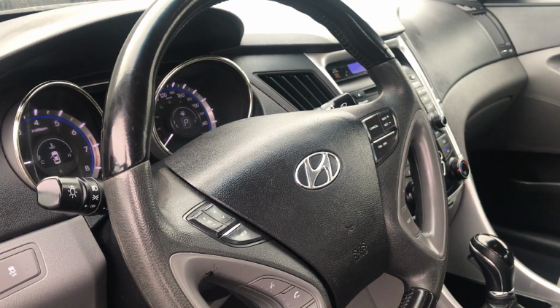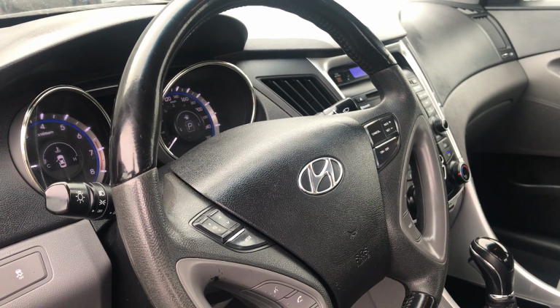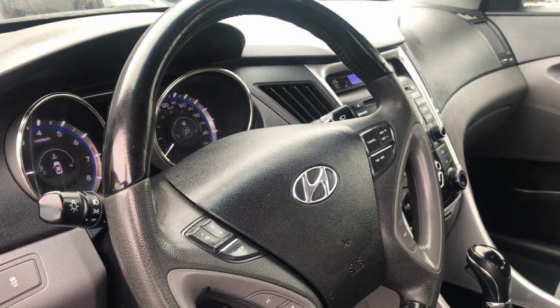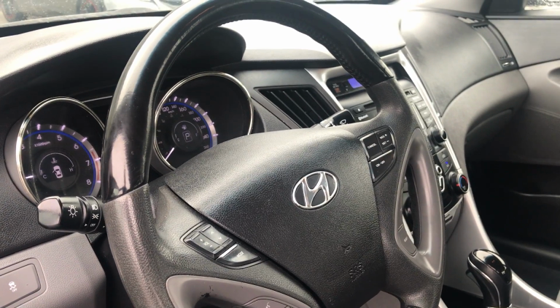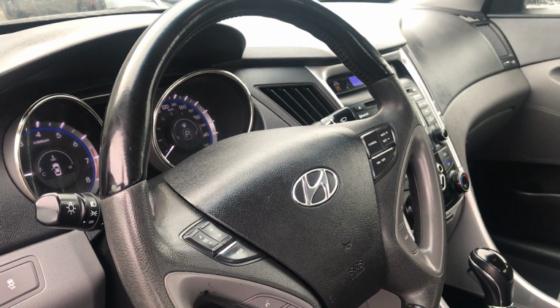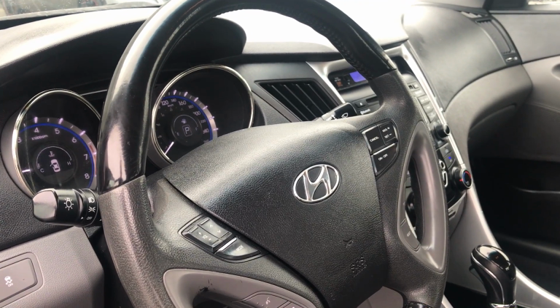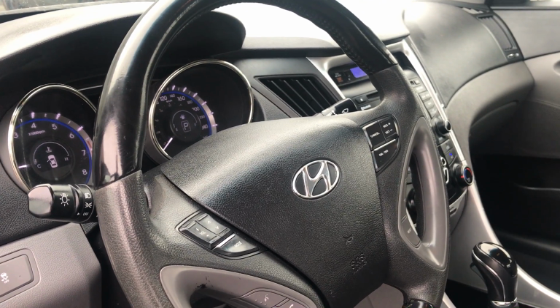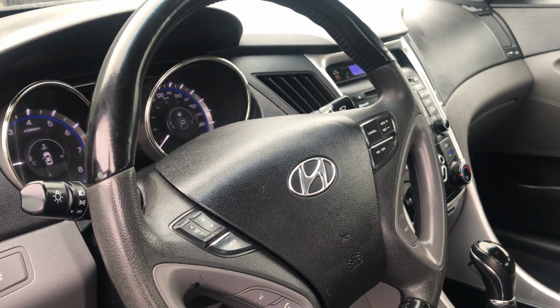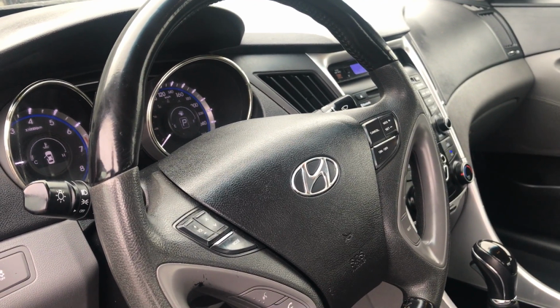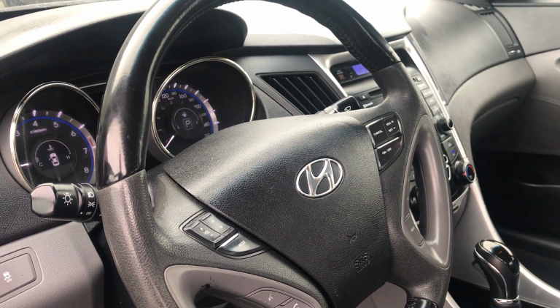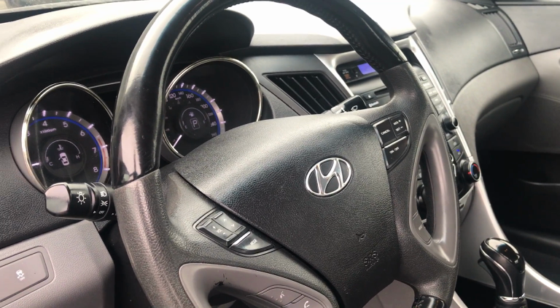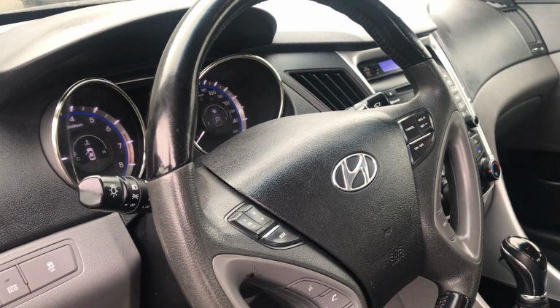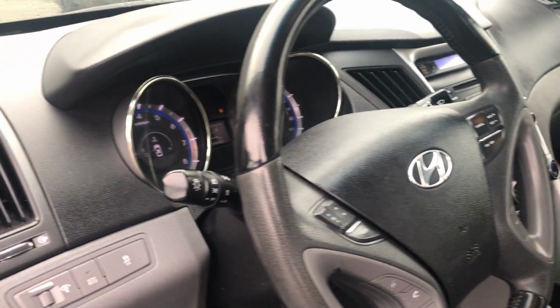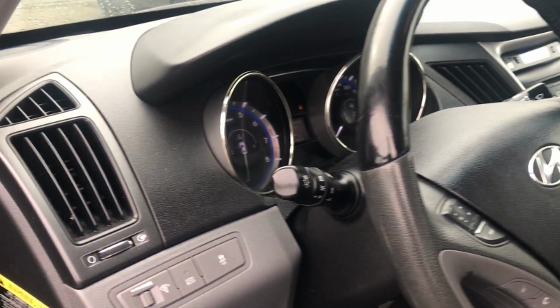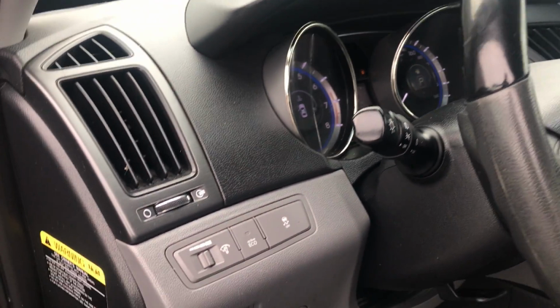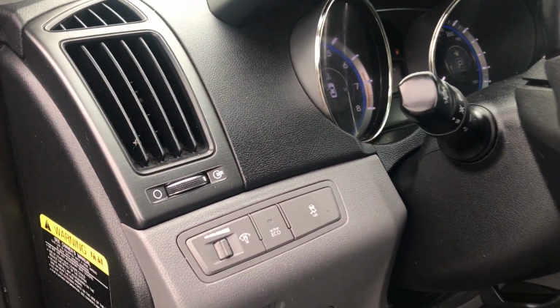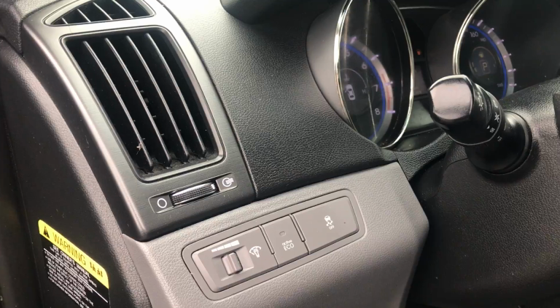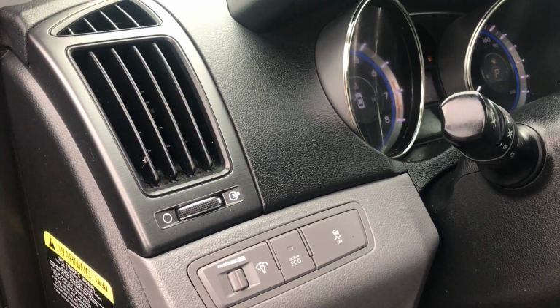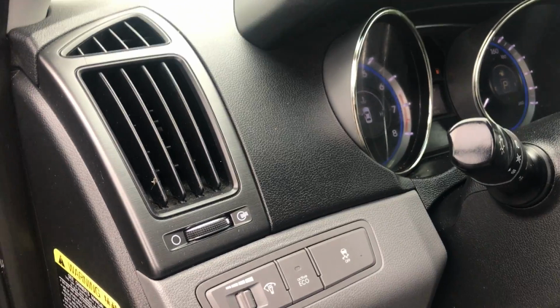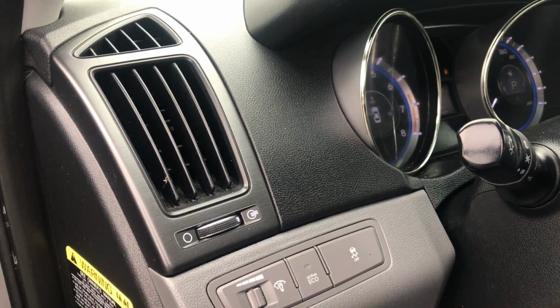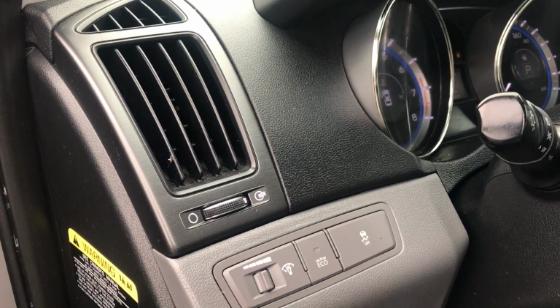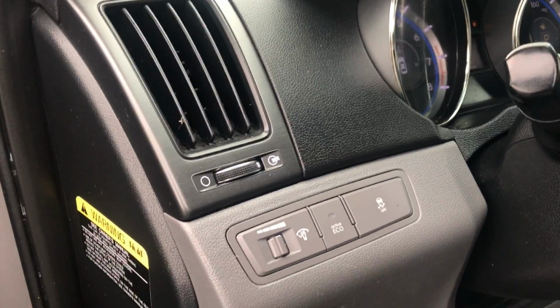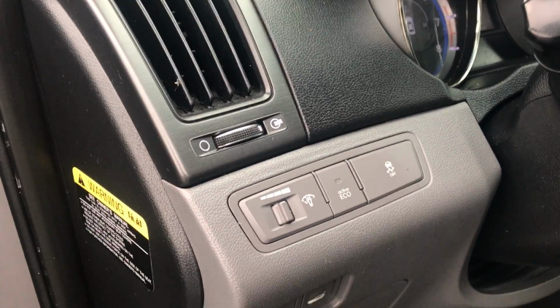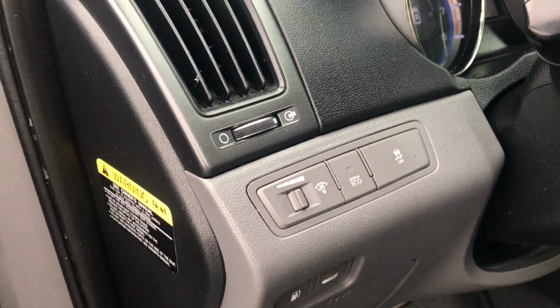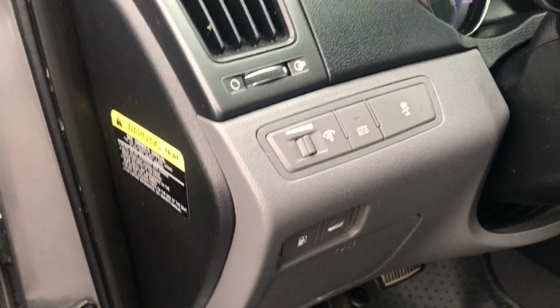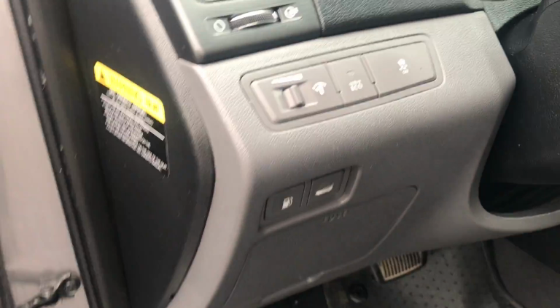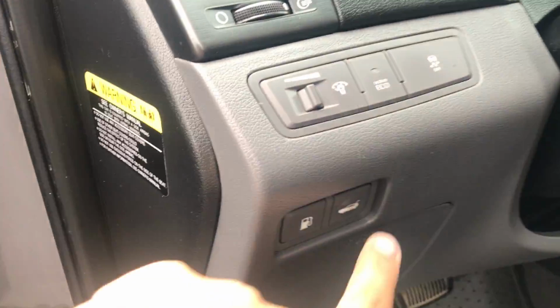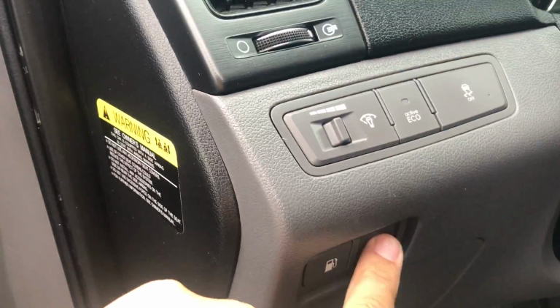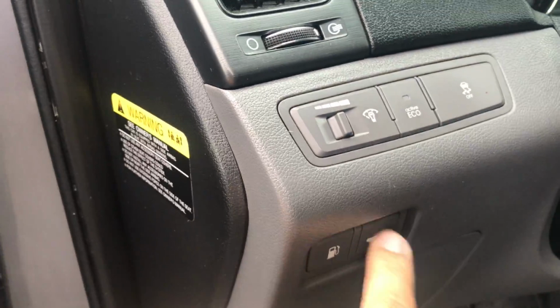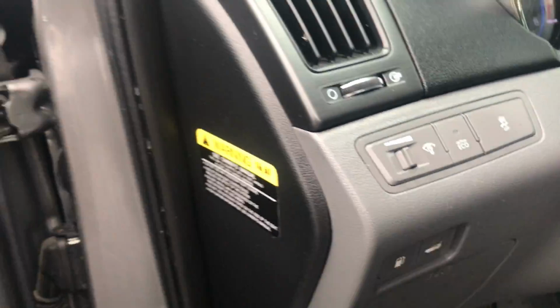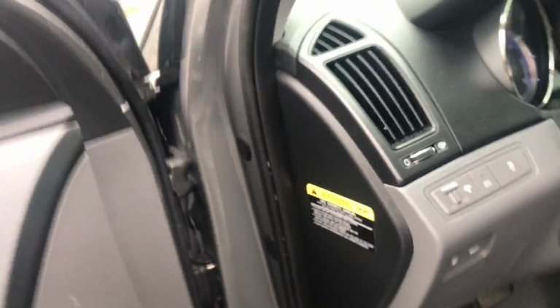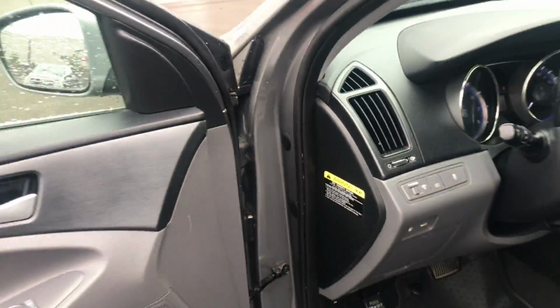You got your cruise control, your volume, your Bluetooth, all that fun stuff. You got your different light settings, your dimmer and everything. Pop this trunk button for later.